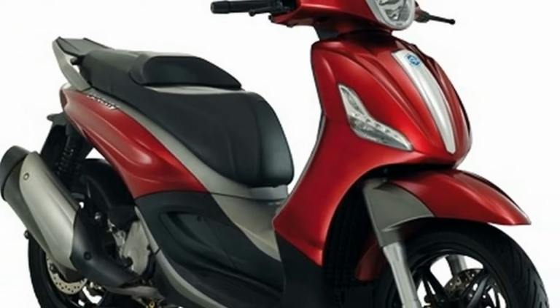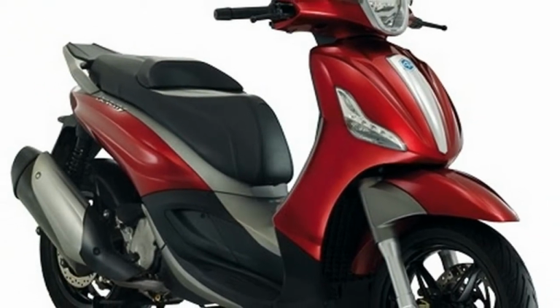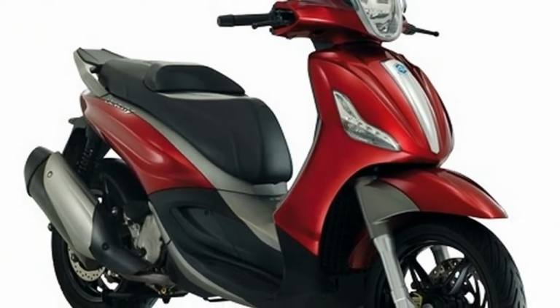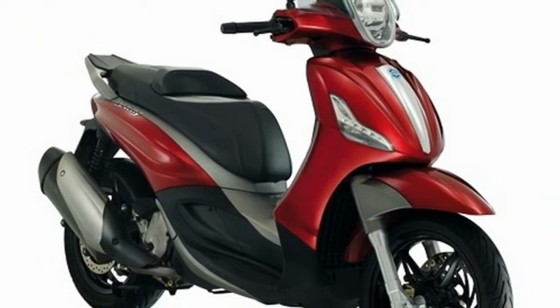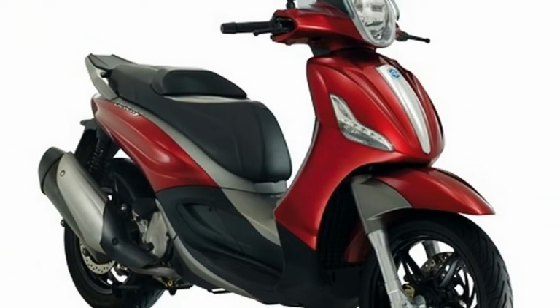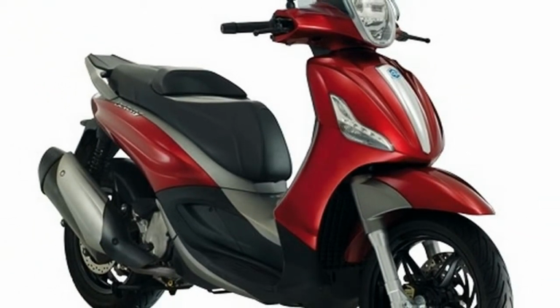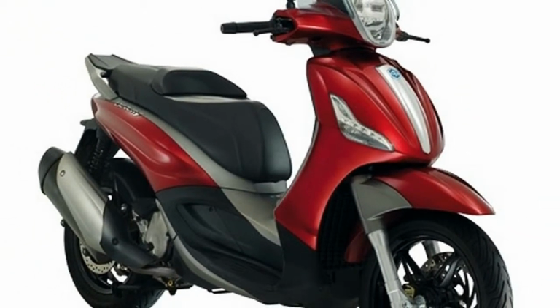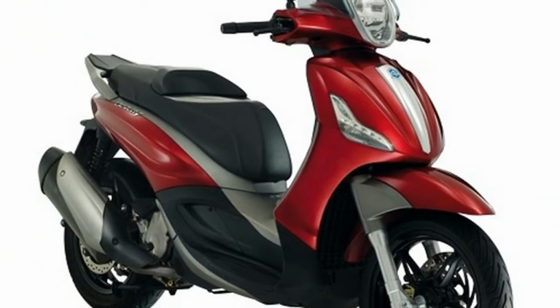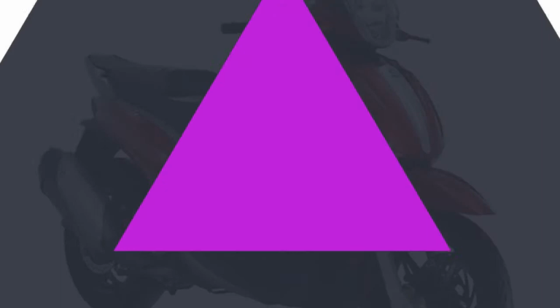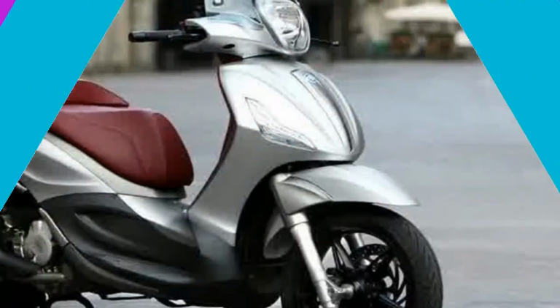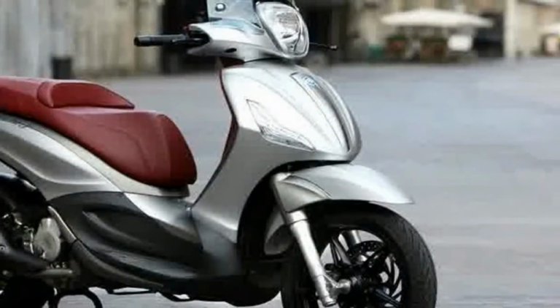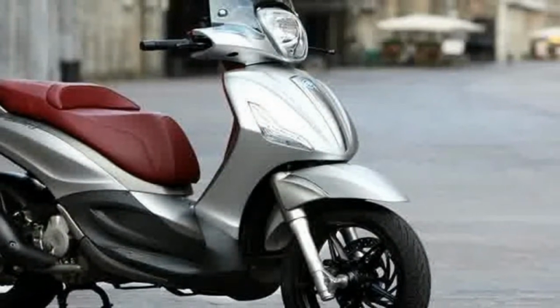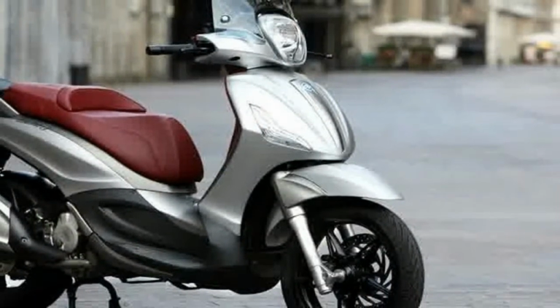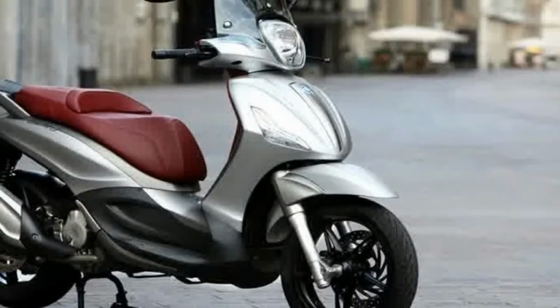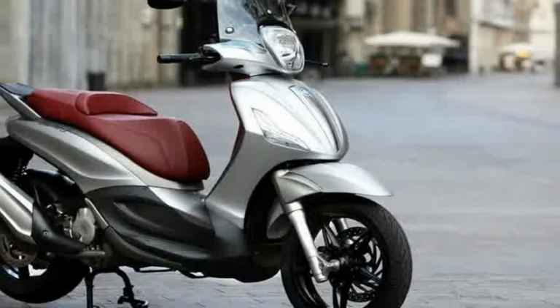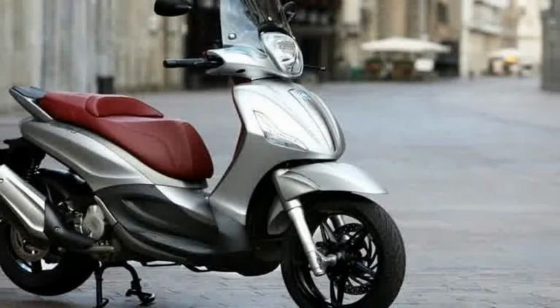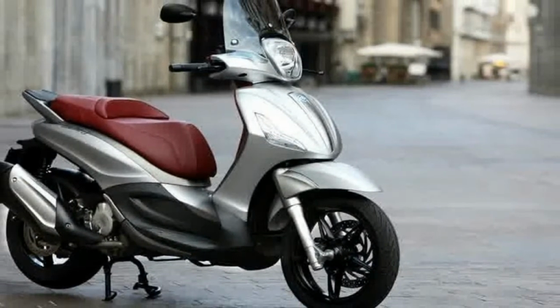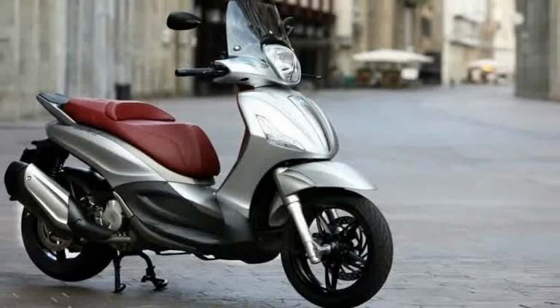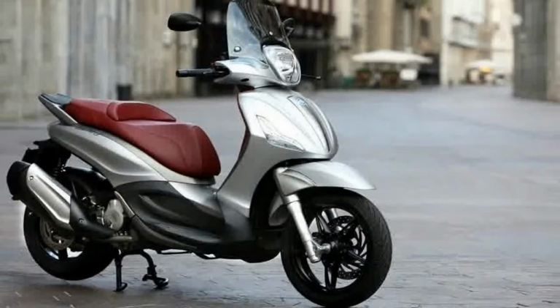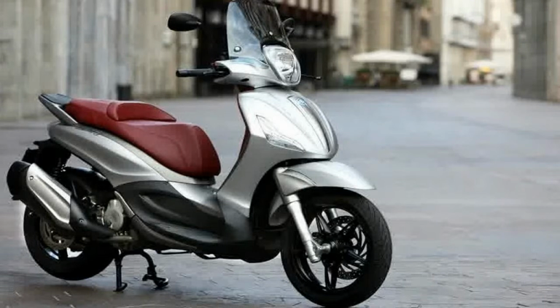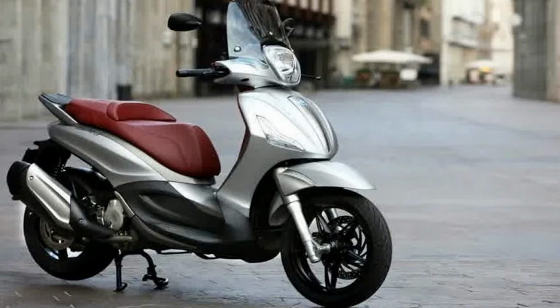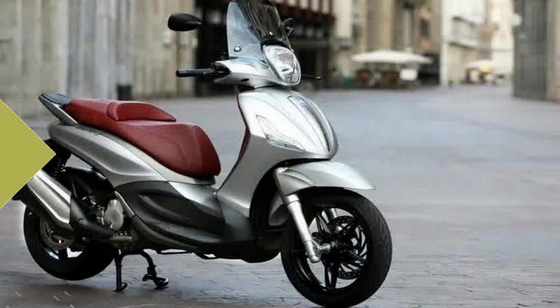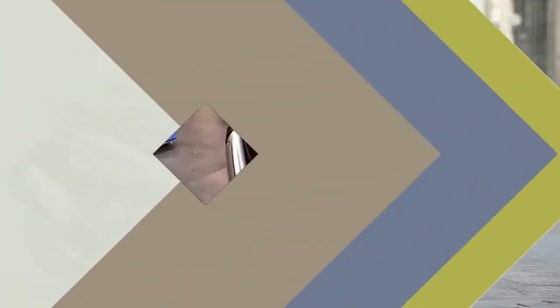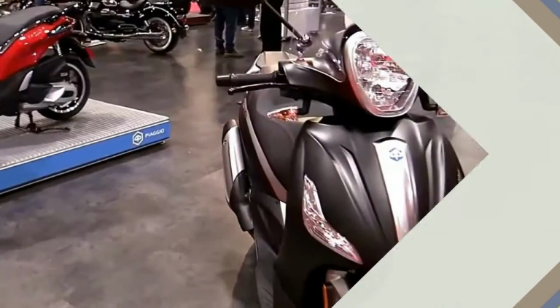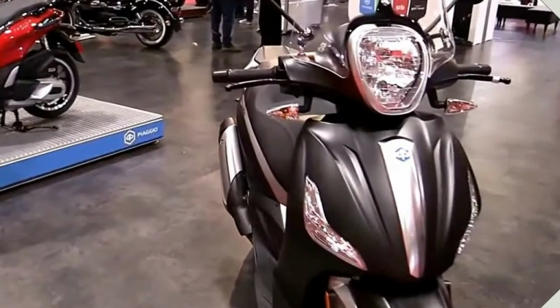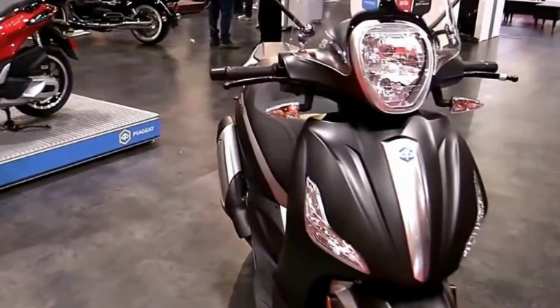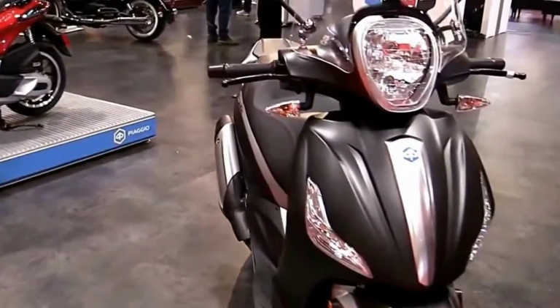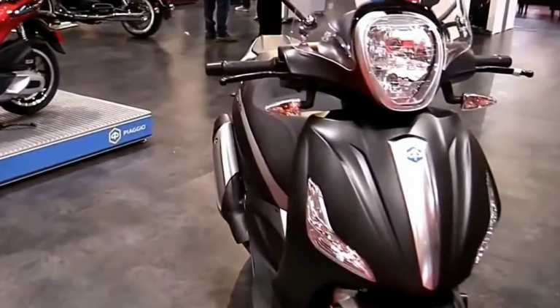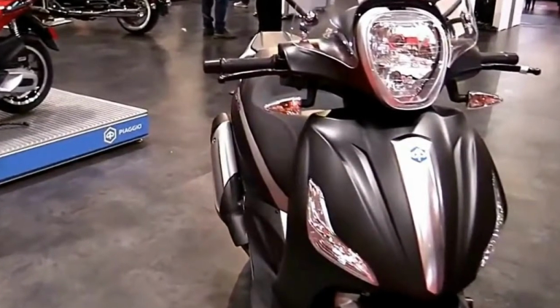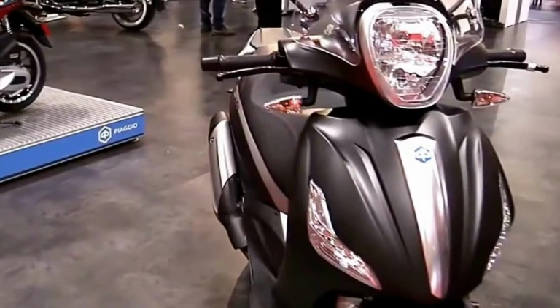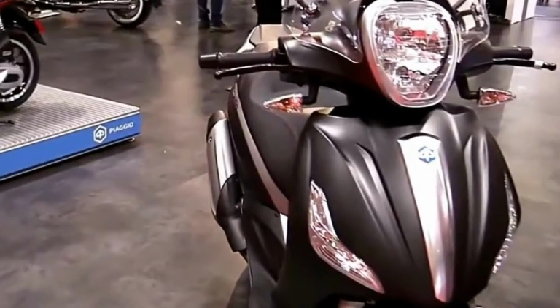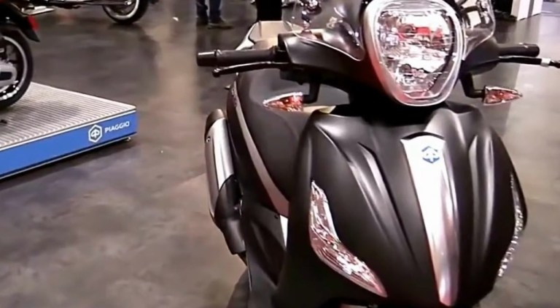On that note, let's talk about storage. The BV350 has a nice big glove box up front that has a charging station in it, so you can stow your electronics and charge them up while you ride. The front tower has a pull-out bag hoop to hang your handbag, manbag, or grocery bag.